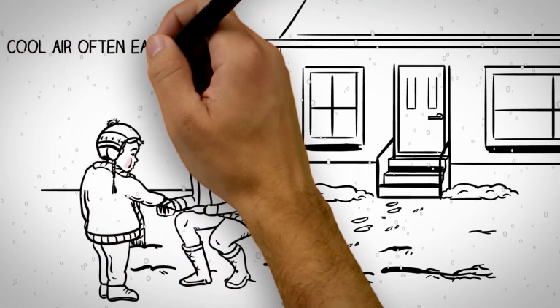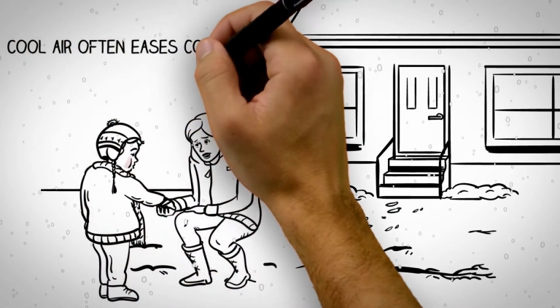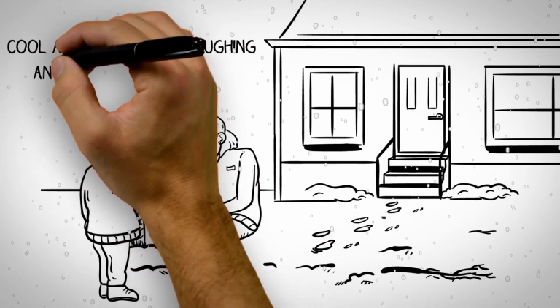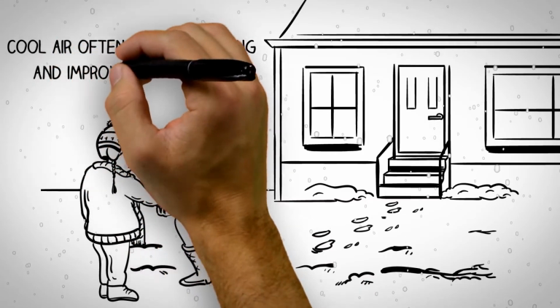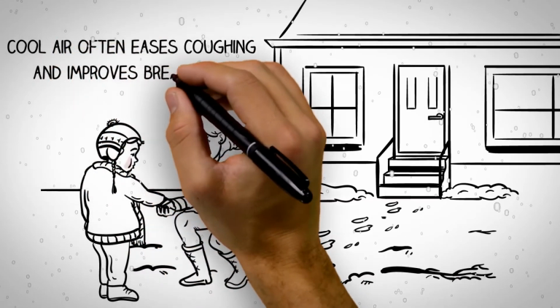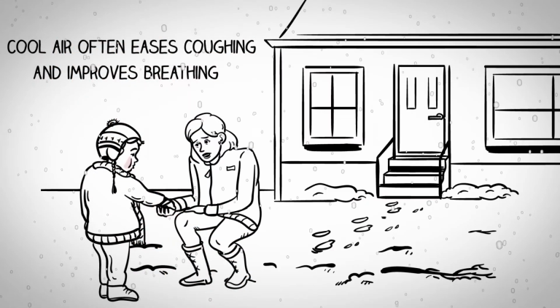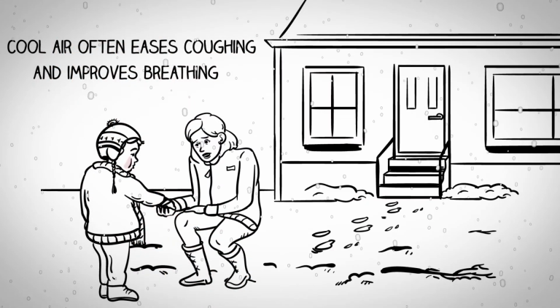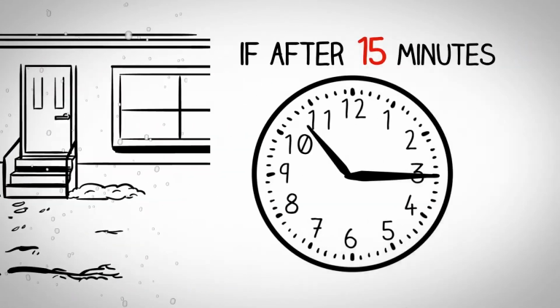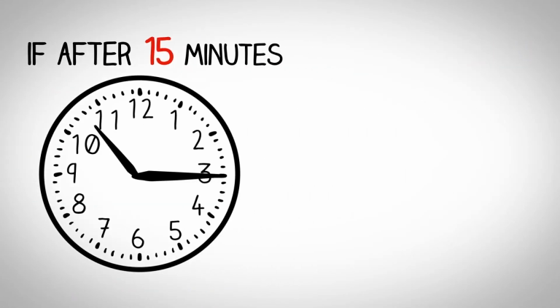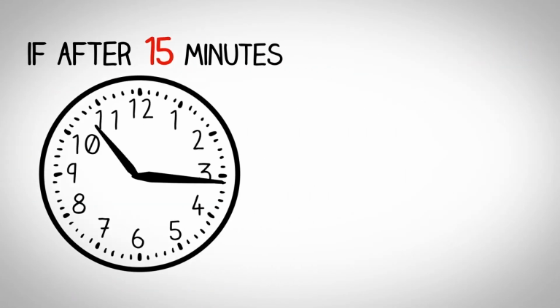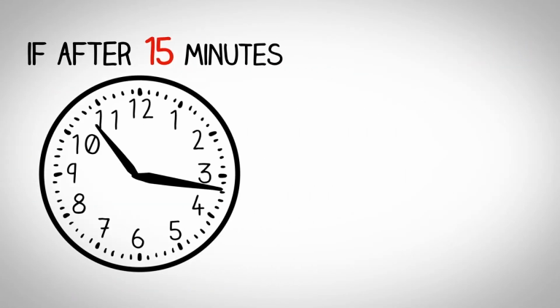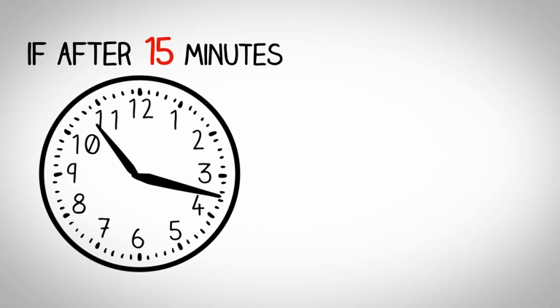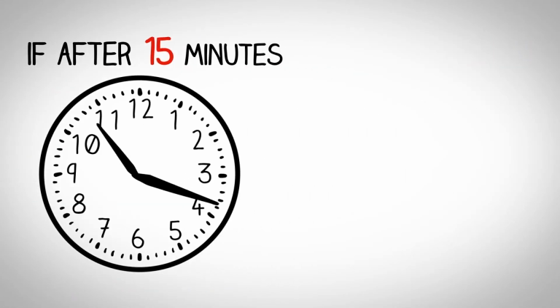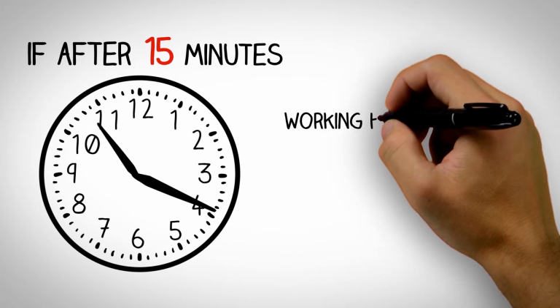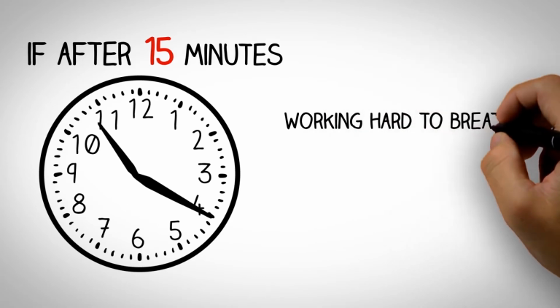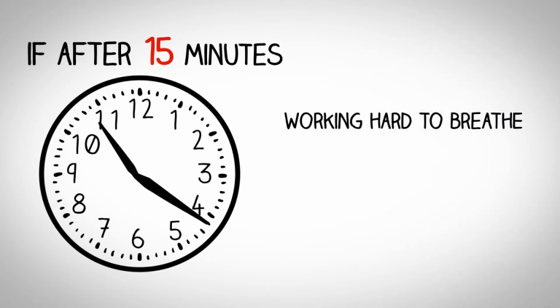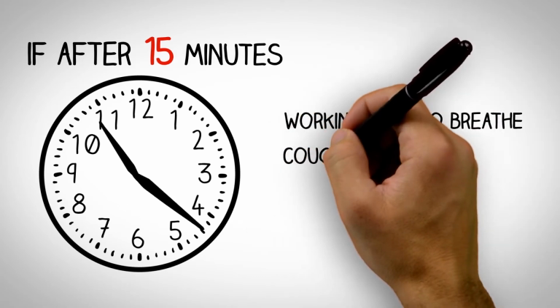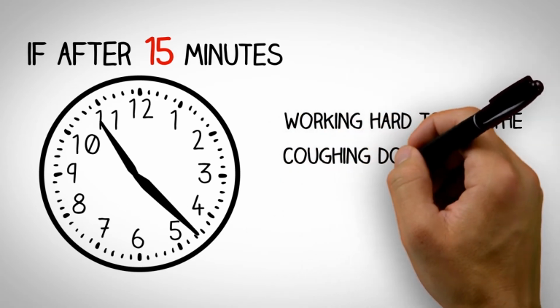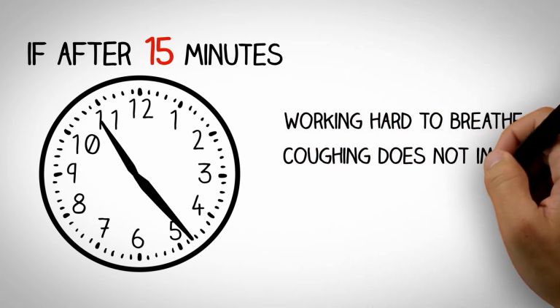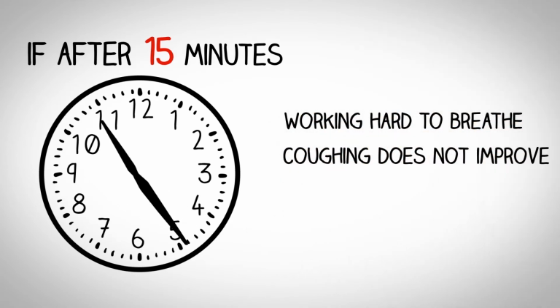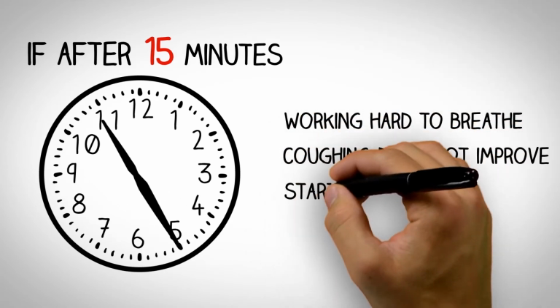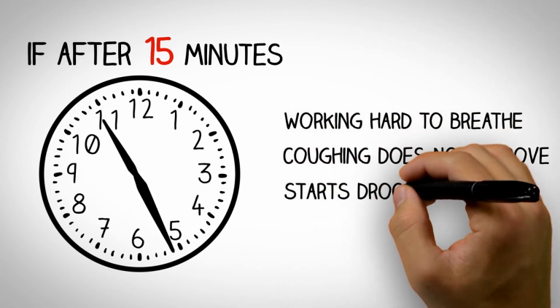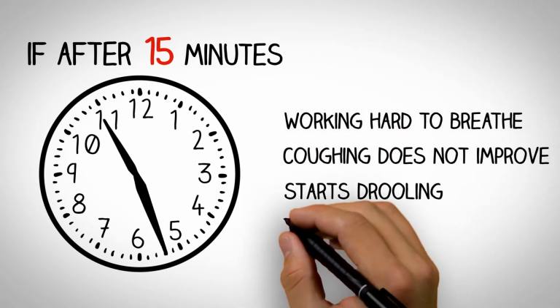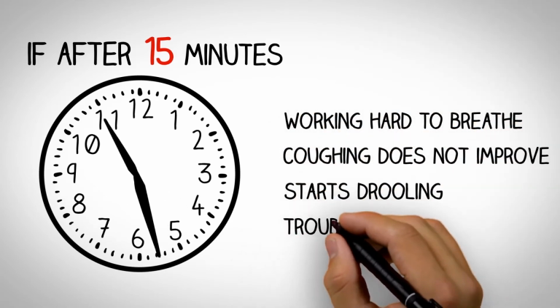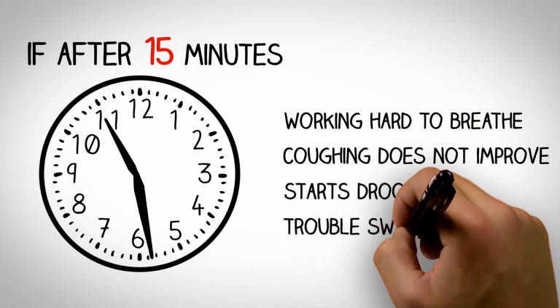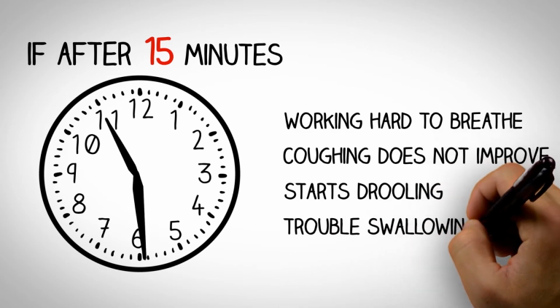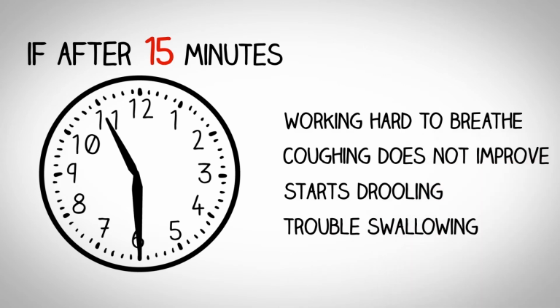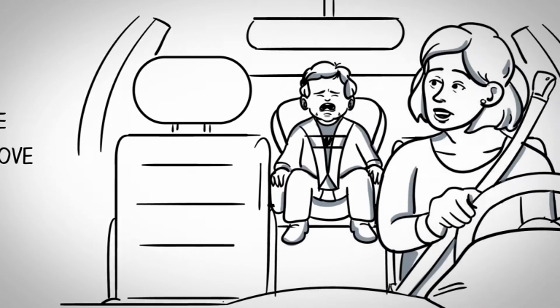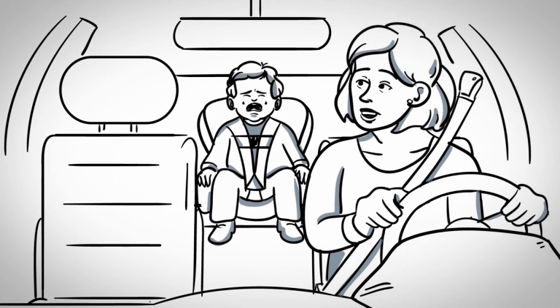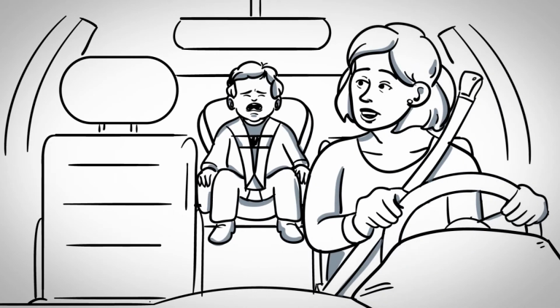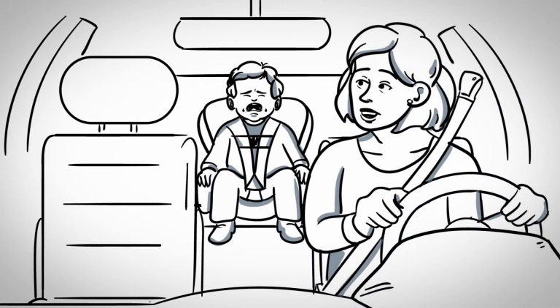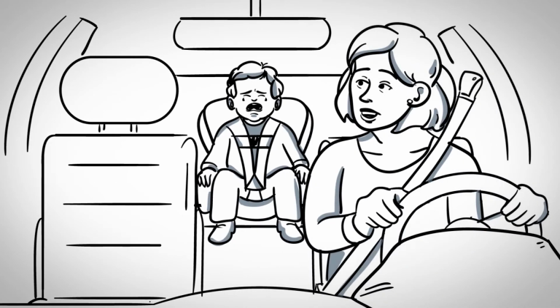If it's autumn or winter, step out into the cold air or sit by an open freezer door. Cool air often eases coughing and improves breathing. If after 15 minutes your child is still working hard to breathe and the coughing does not improve, or starts drooling or has trouble swallowing, bundle your child and take a drive to the hospital.